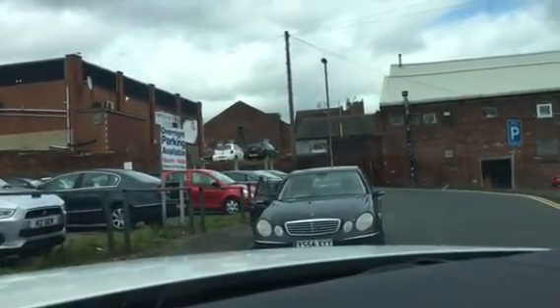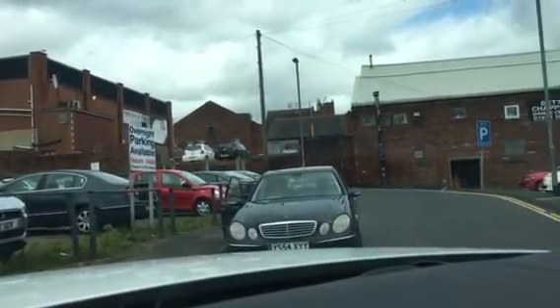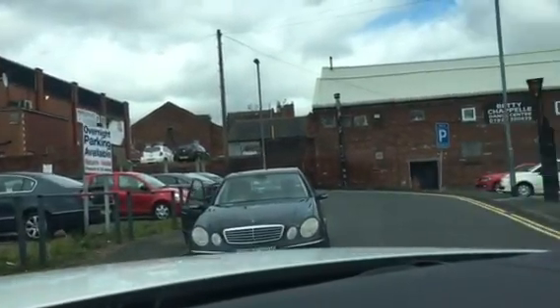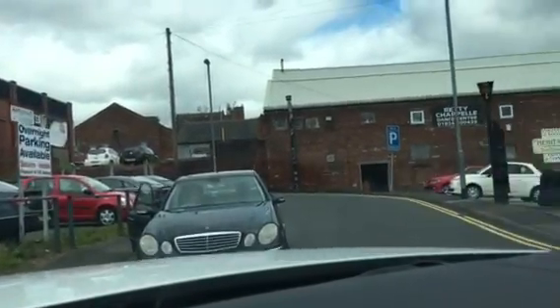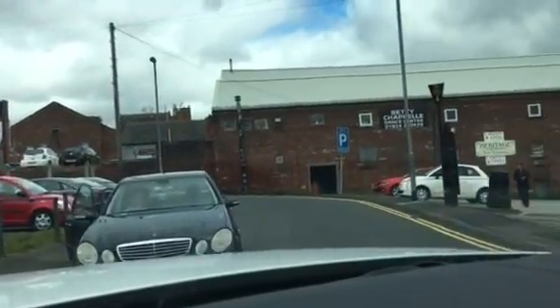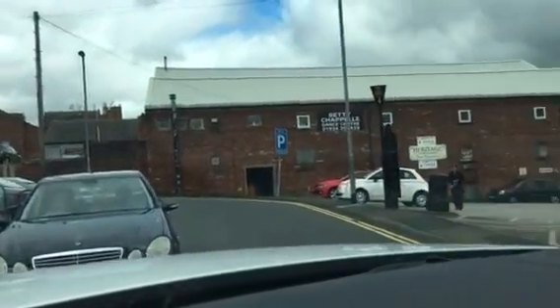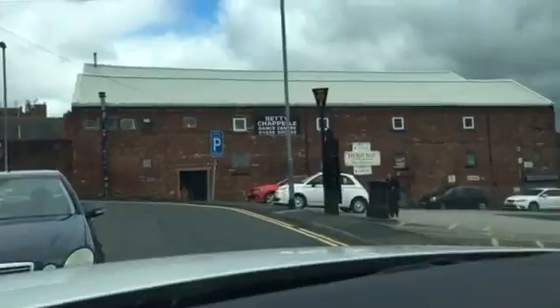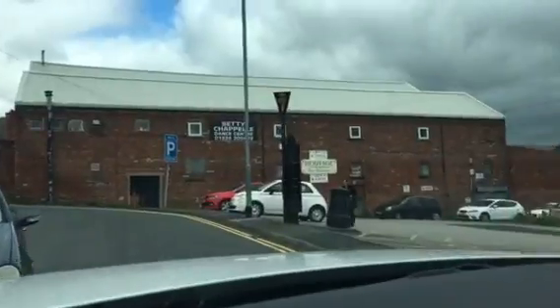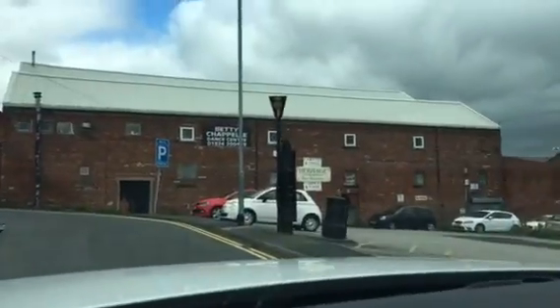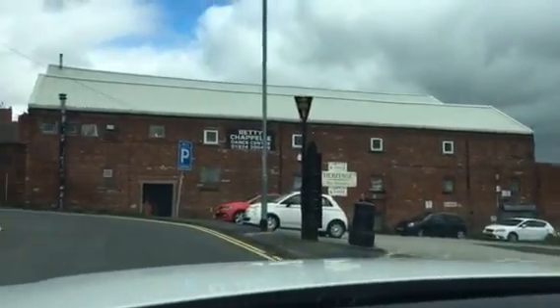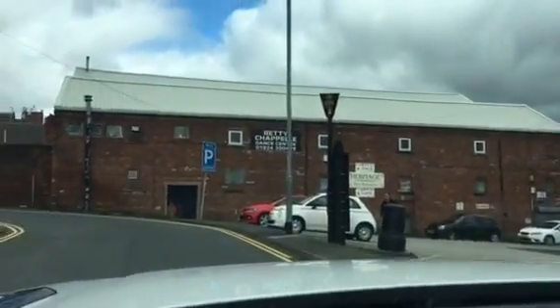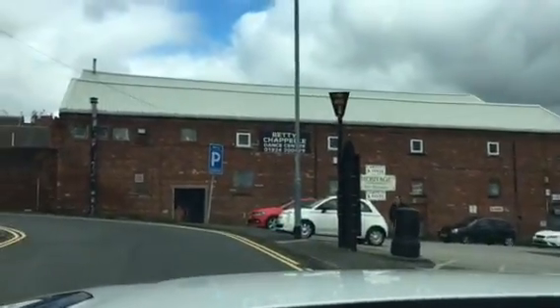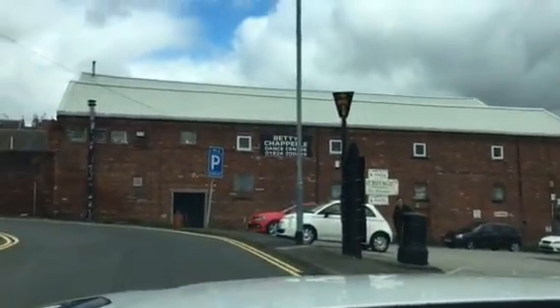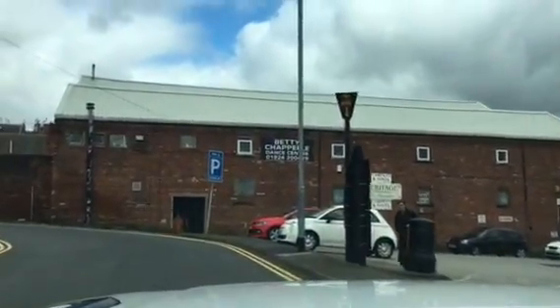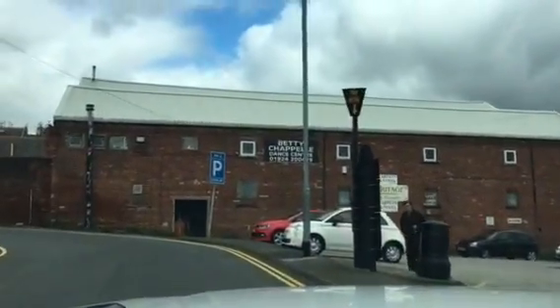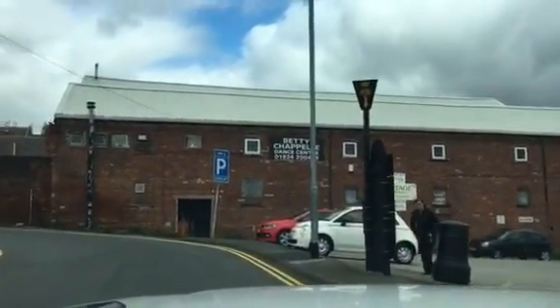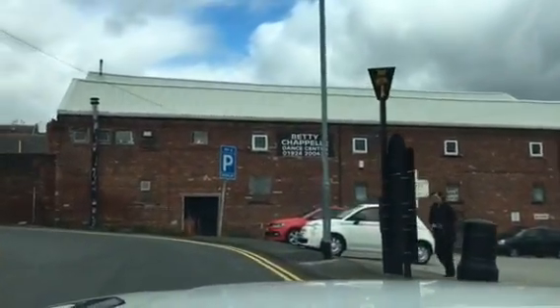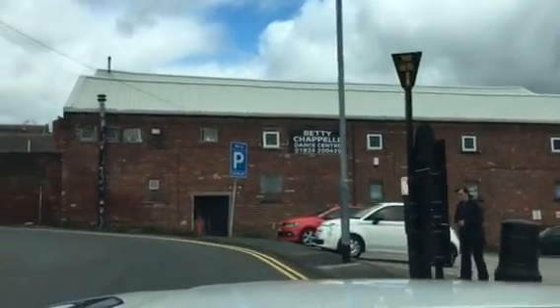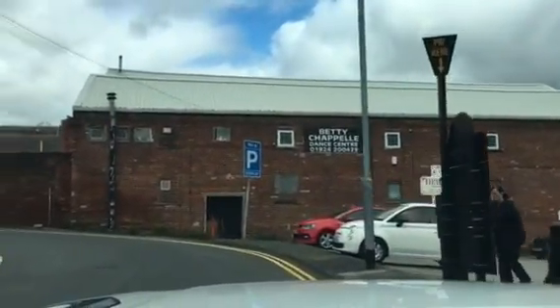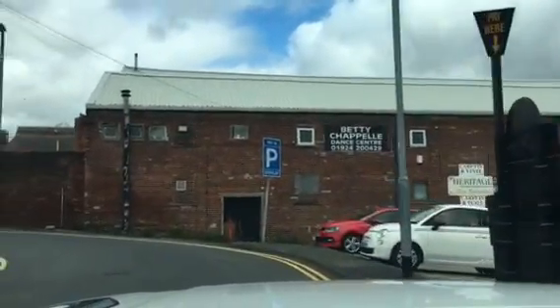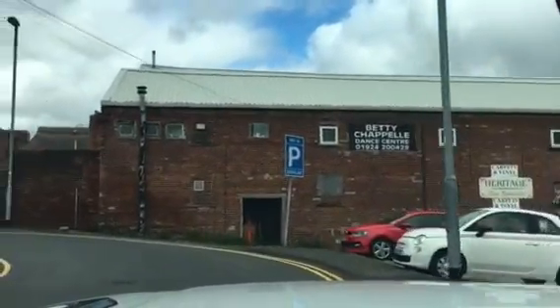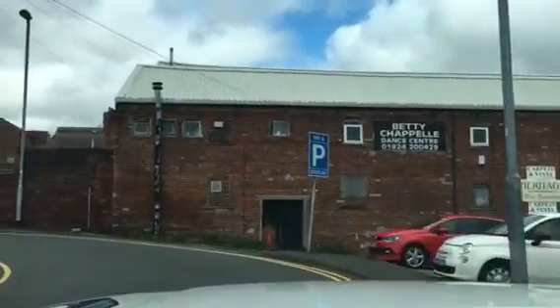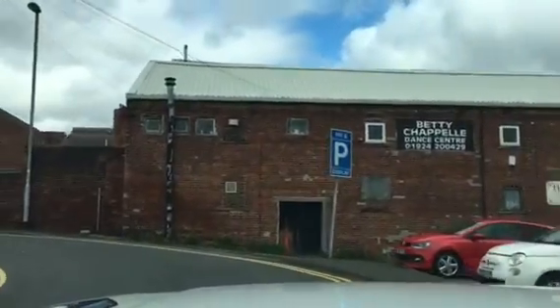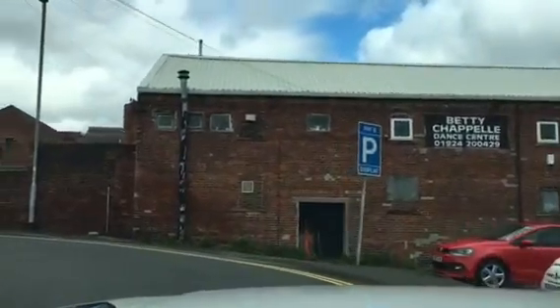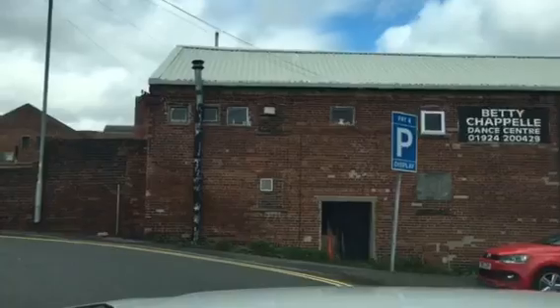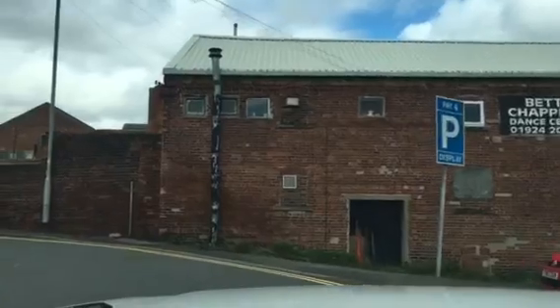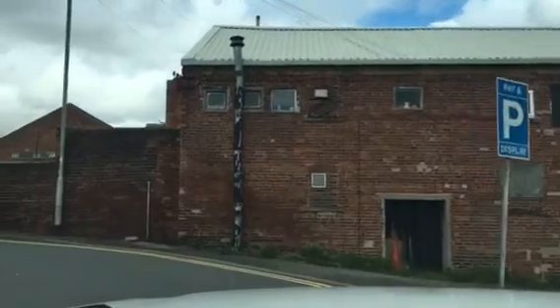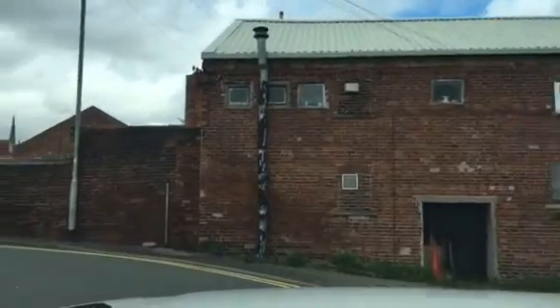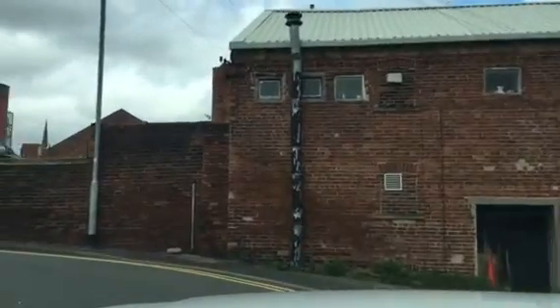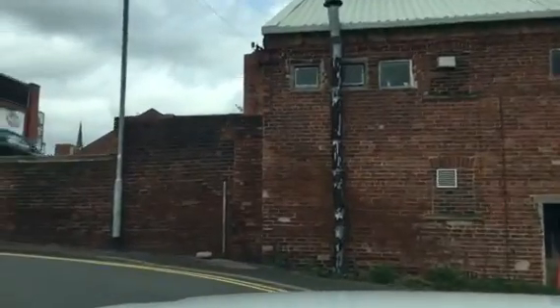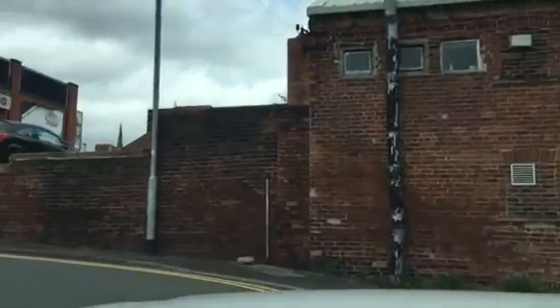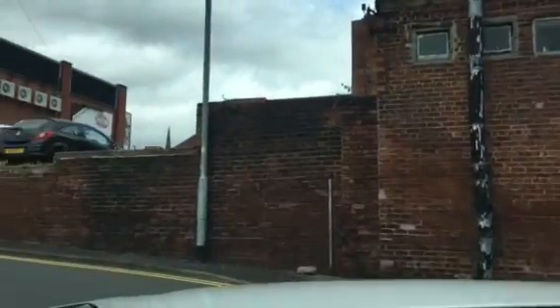I'm just going to turn back round now and show you where the big multi-storey car park is in Wakefield, which isn't too far from the venue.